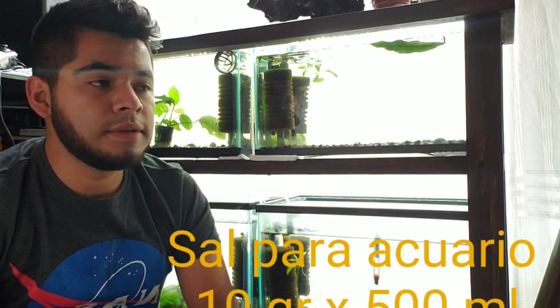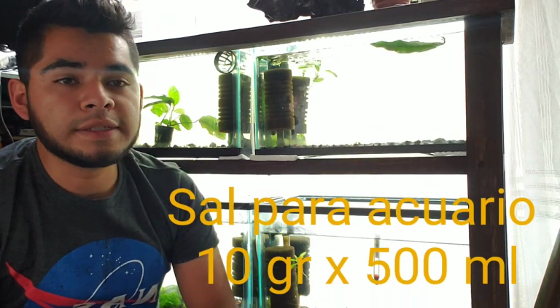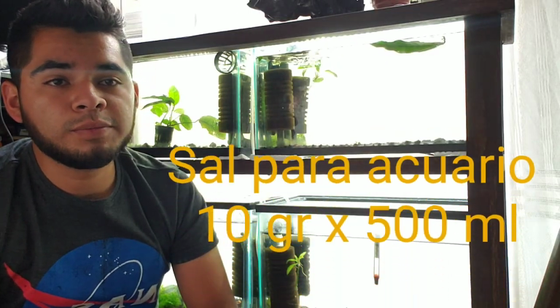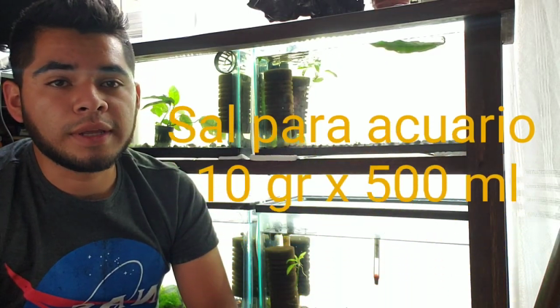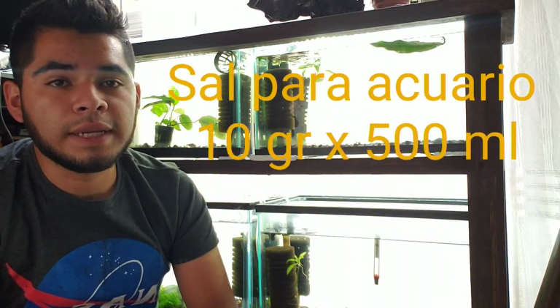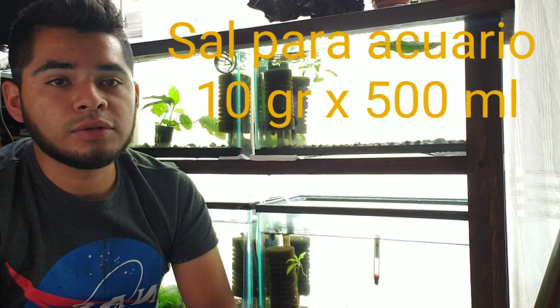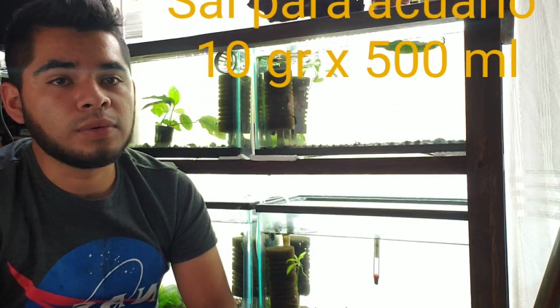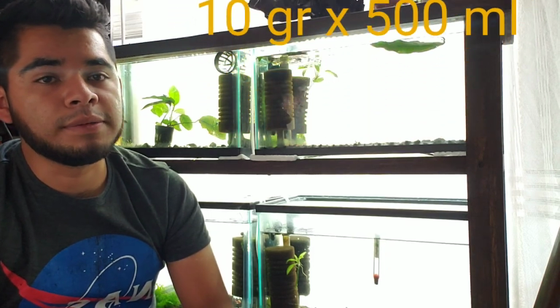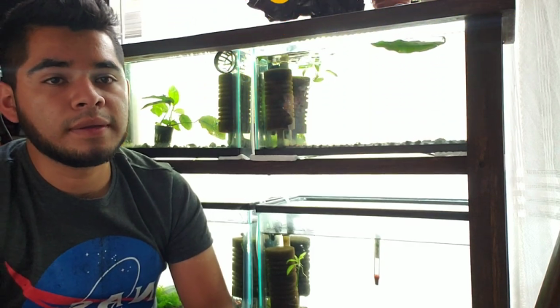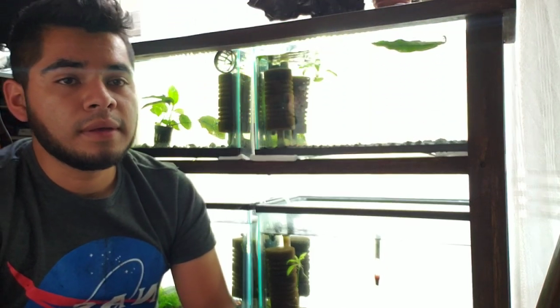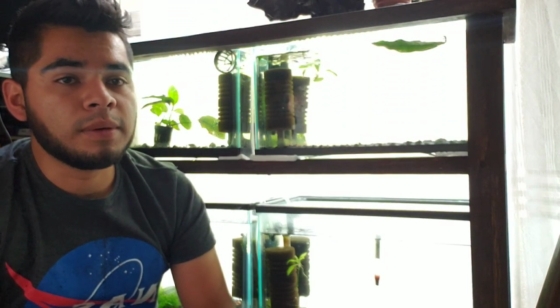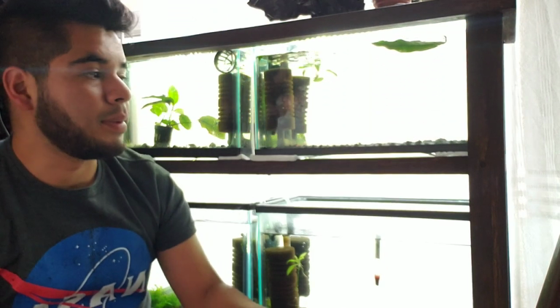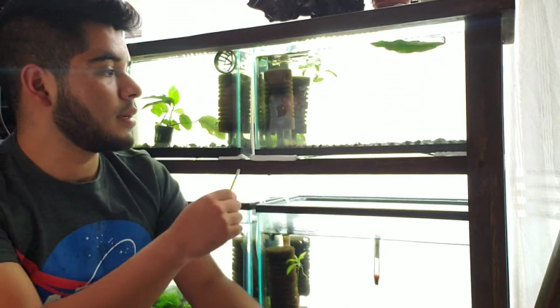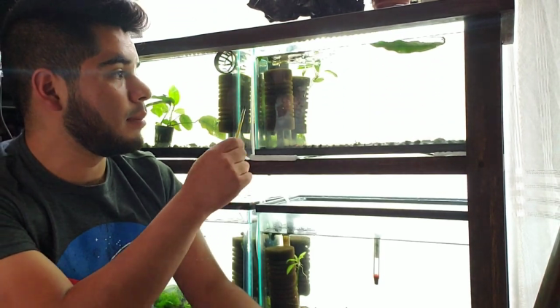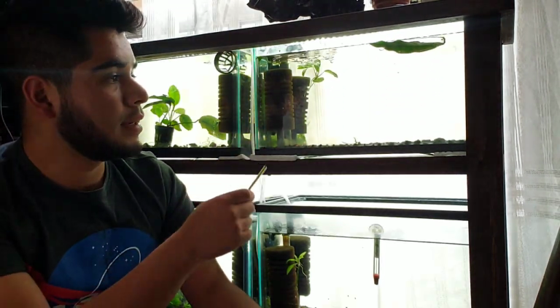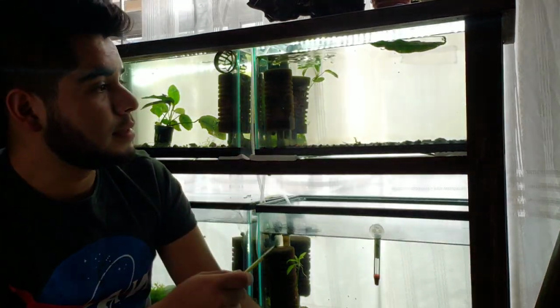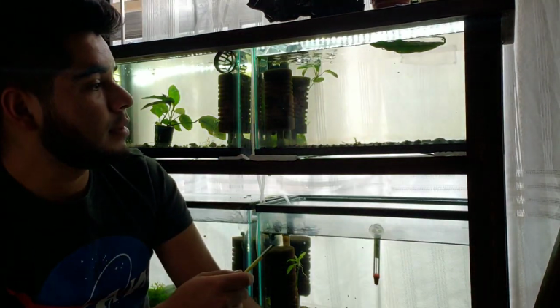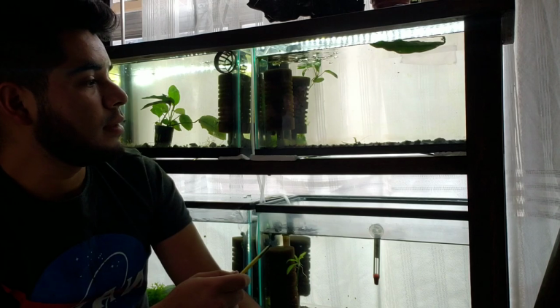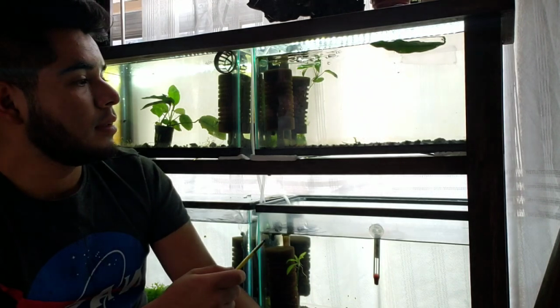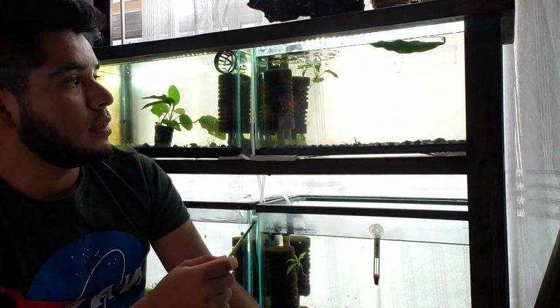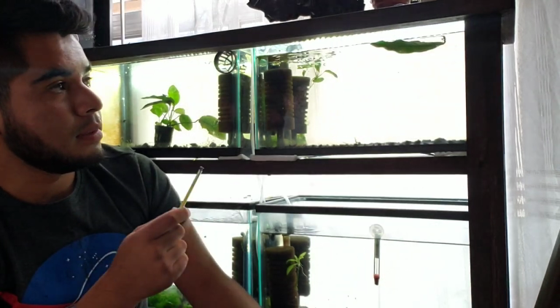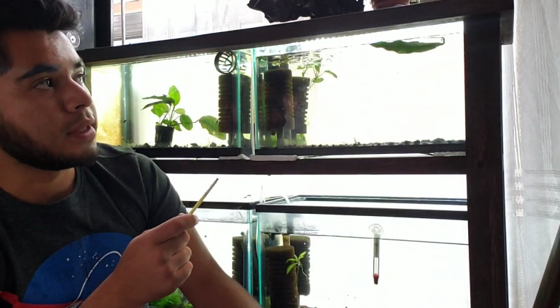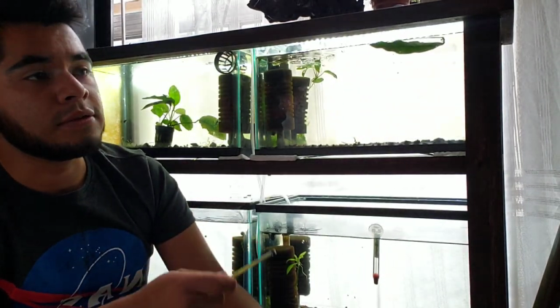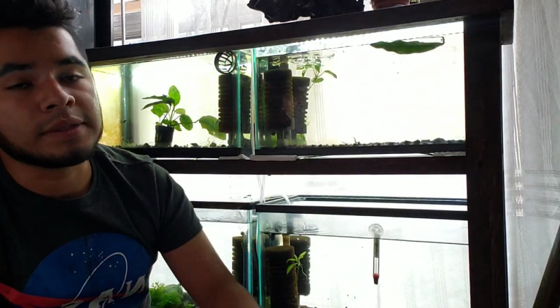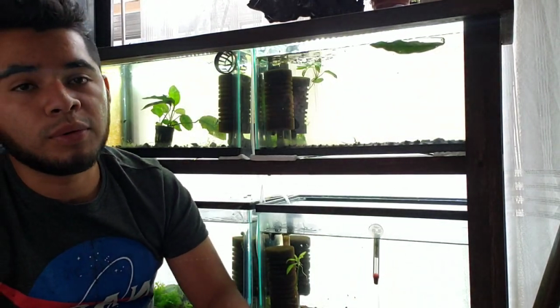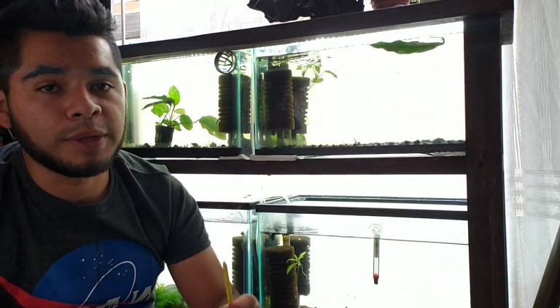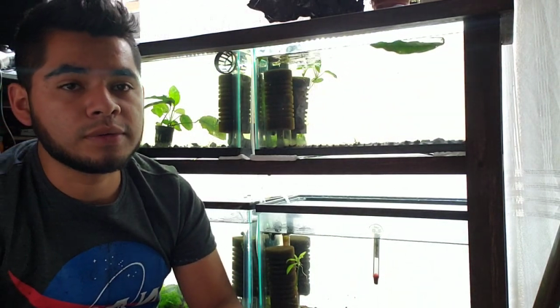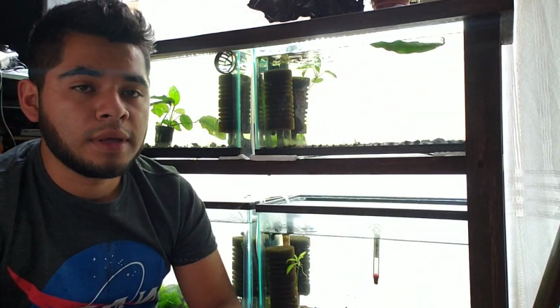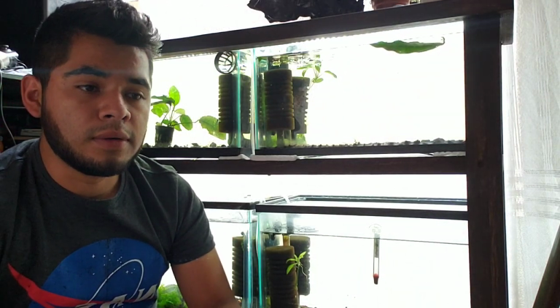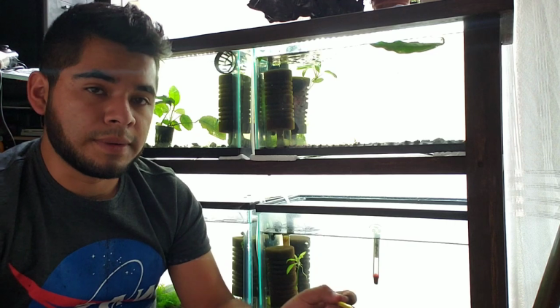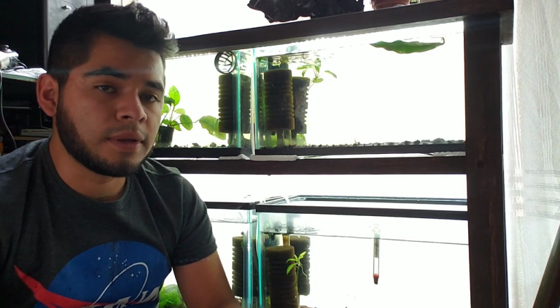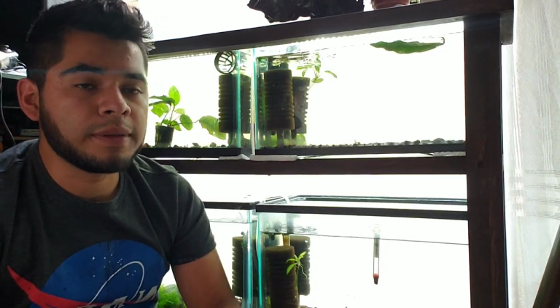10 gramos por 500 mililitros en un recipiente. Vamos a separar cada ejemplar en ese recipiente y vamos a darles los baños de sal por ocho minutos. Lo vamos a ver ahorita en un momento.